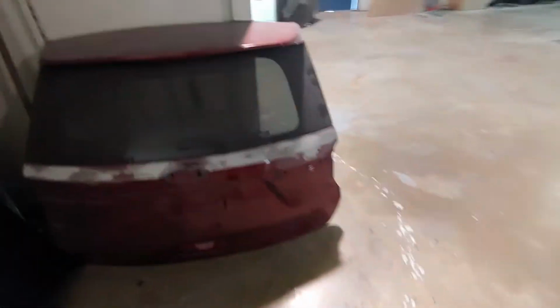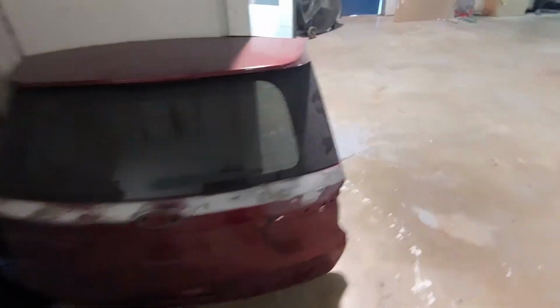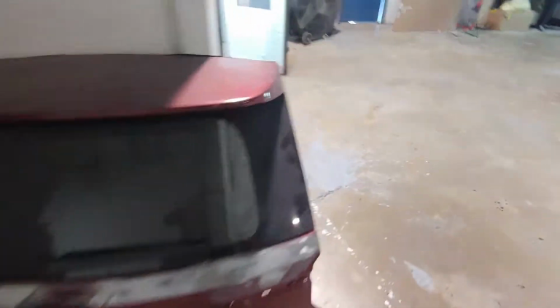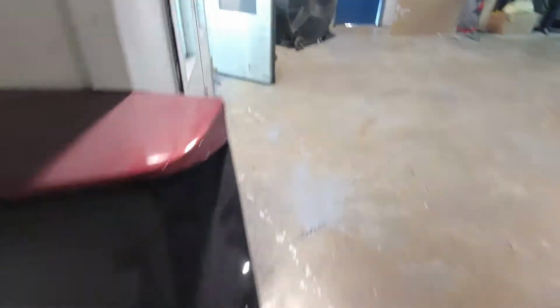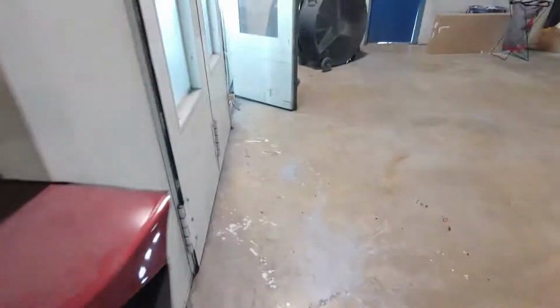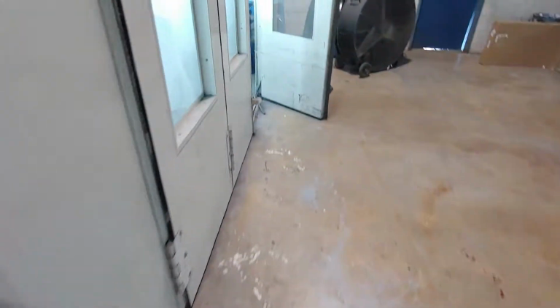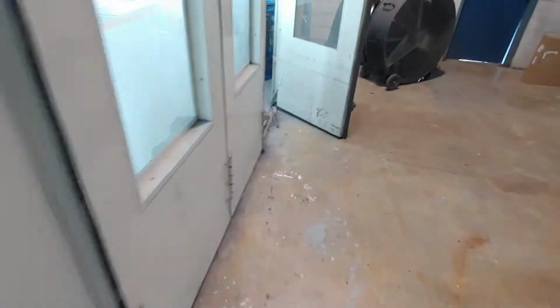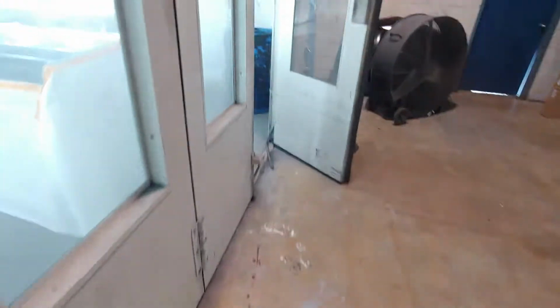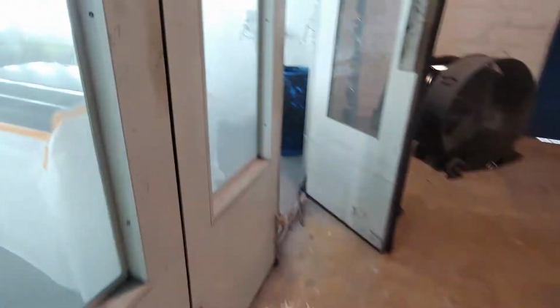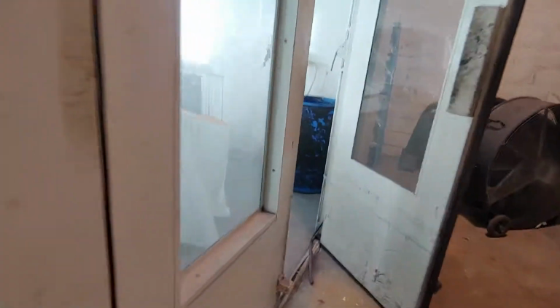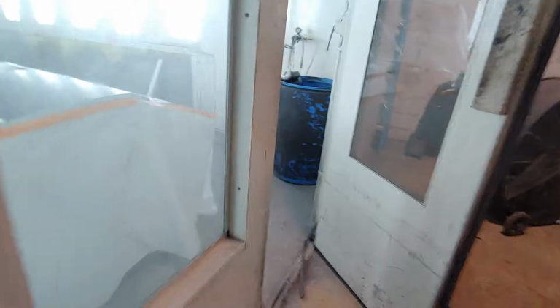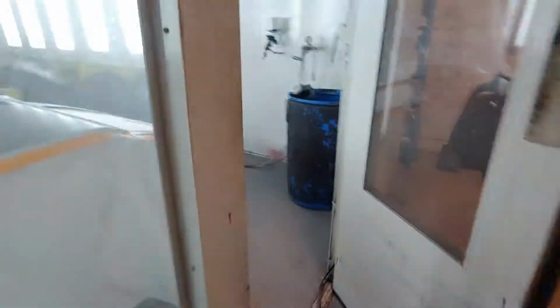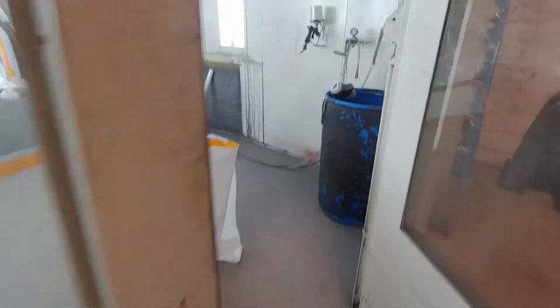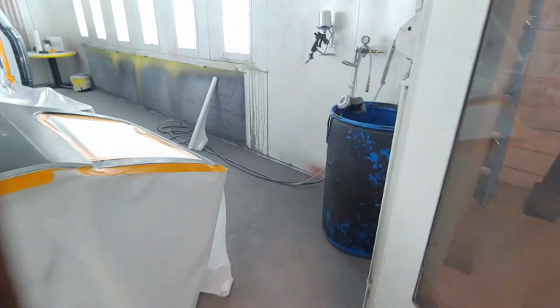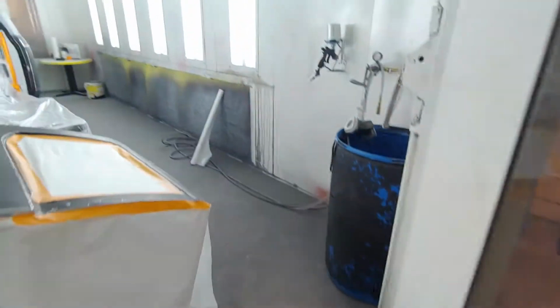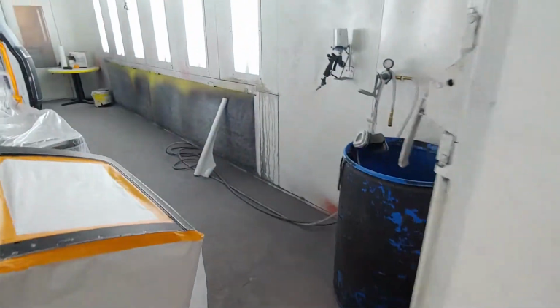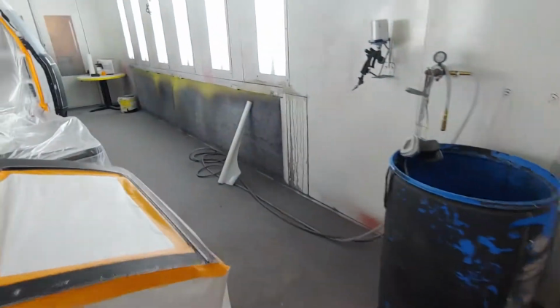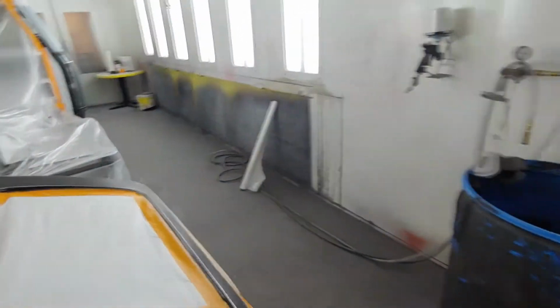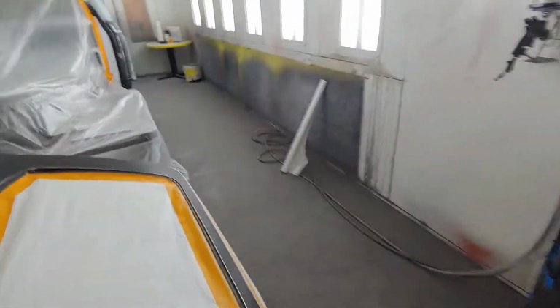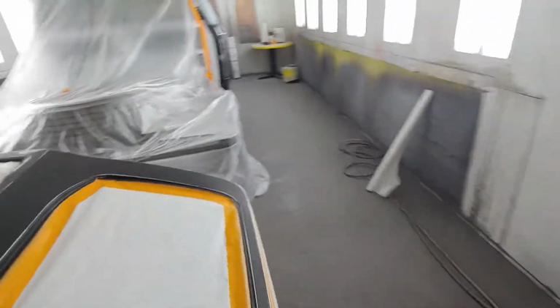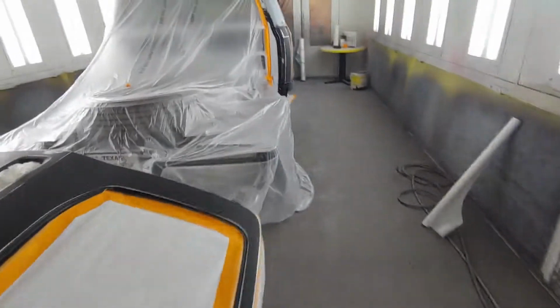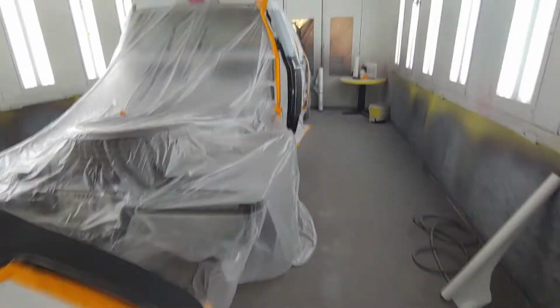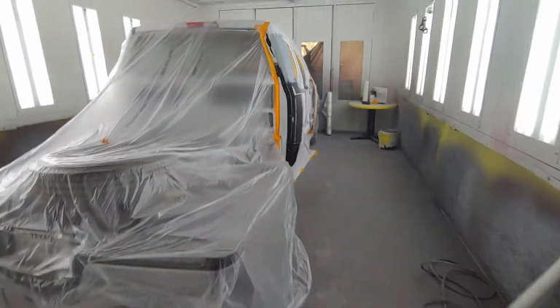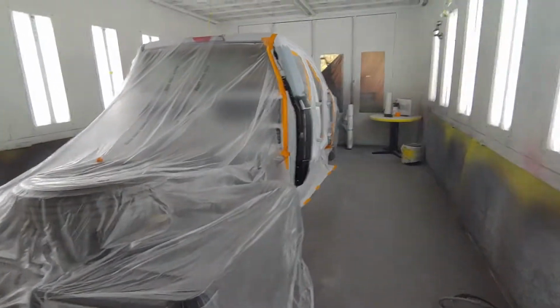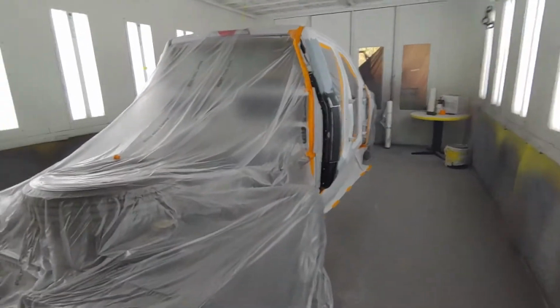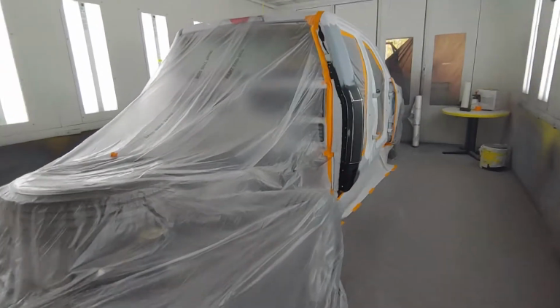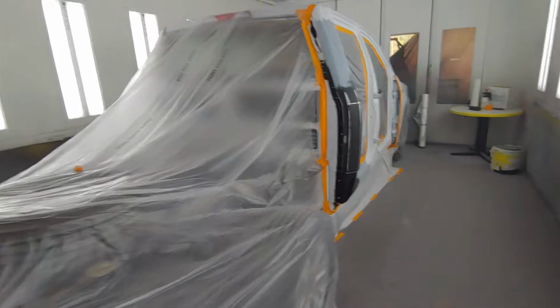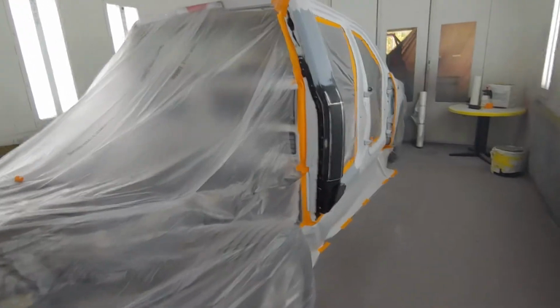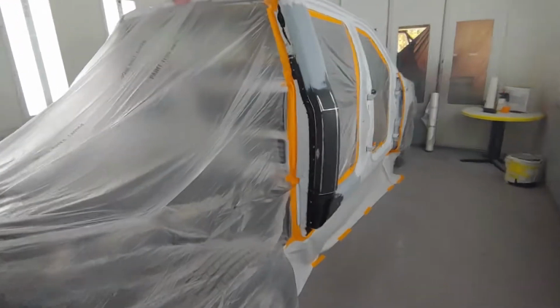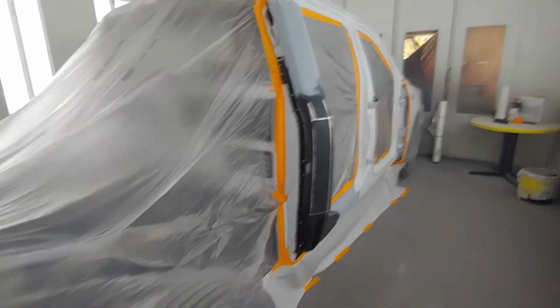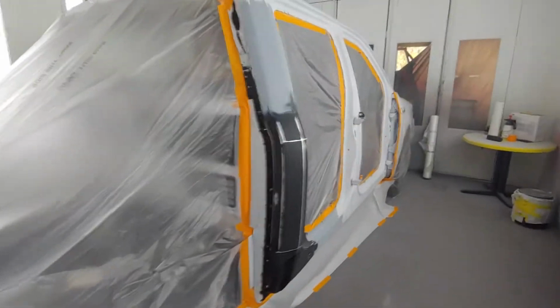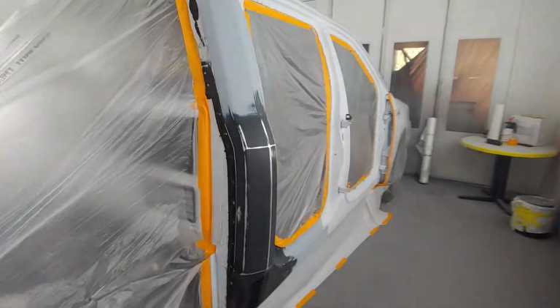Let's get this vehicle sprayed, and I will do another video on how it turned out so you guys can see how good this stuff really is.